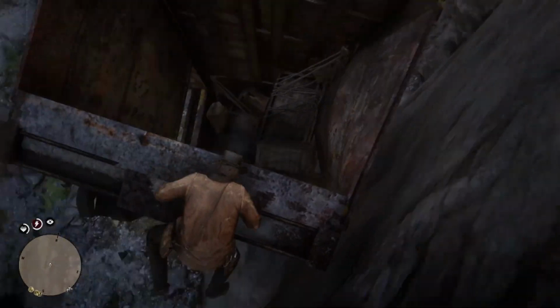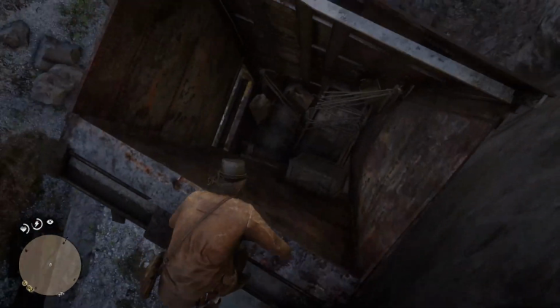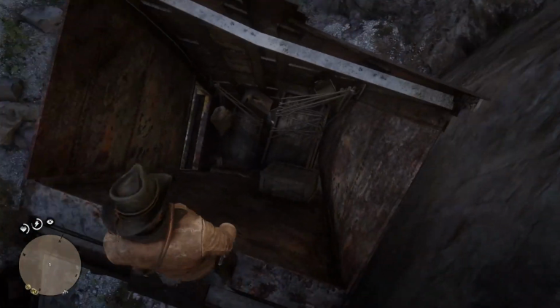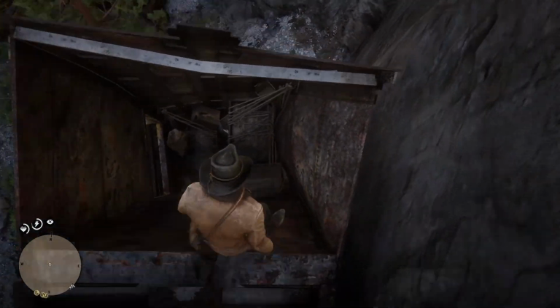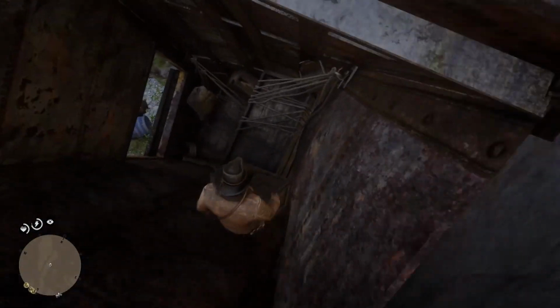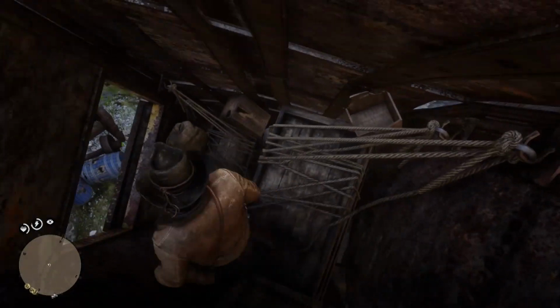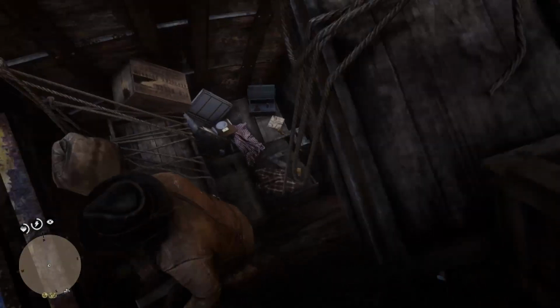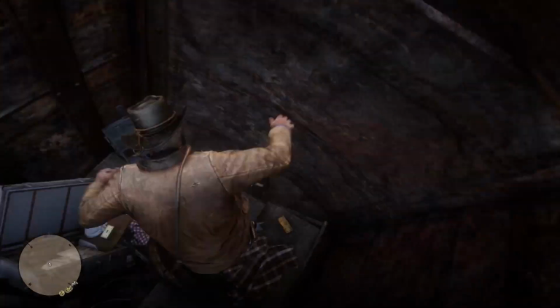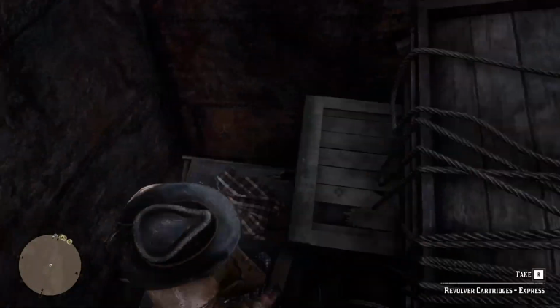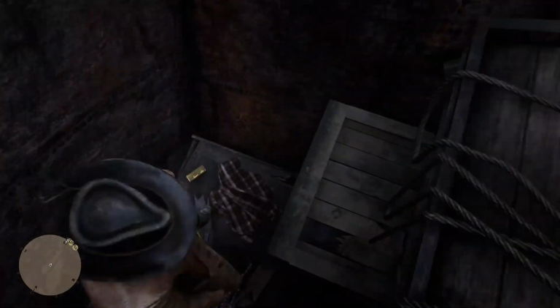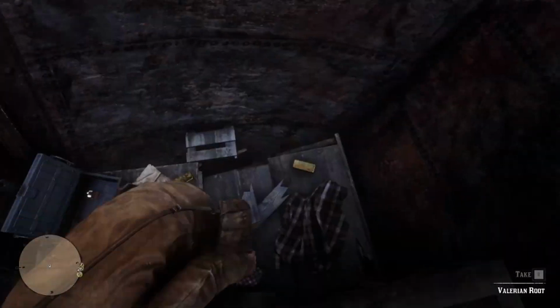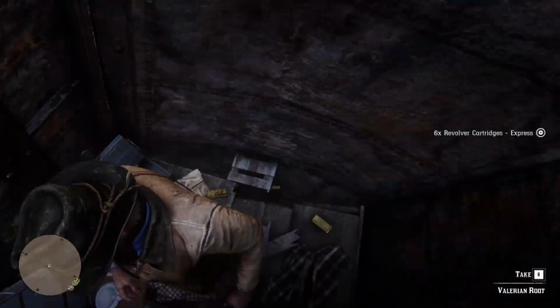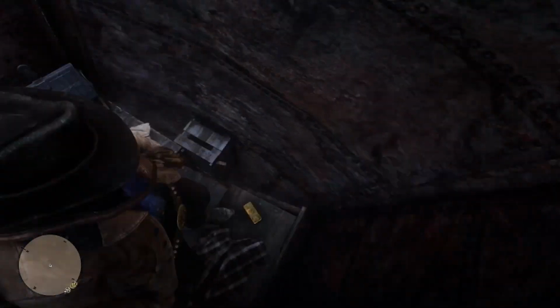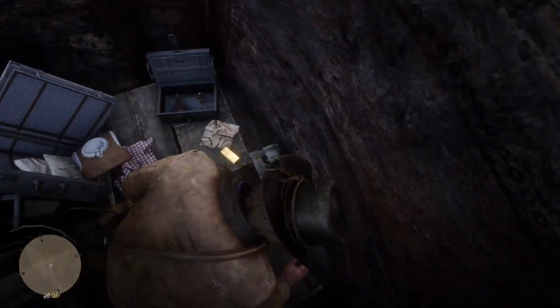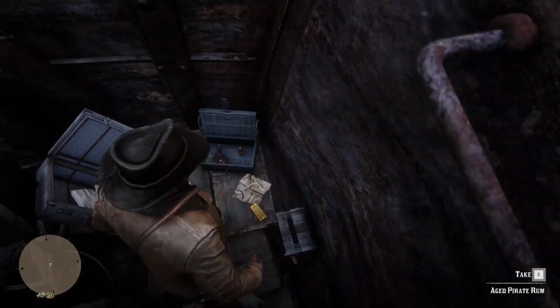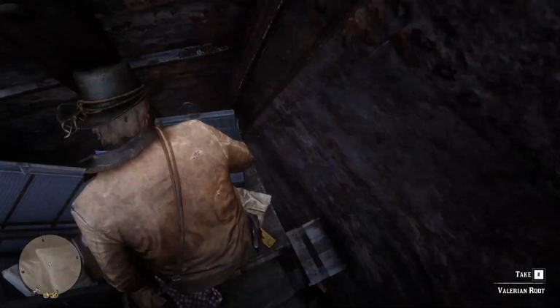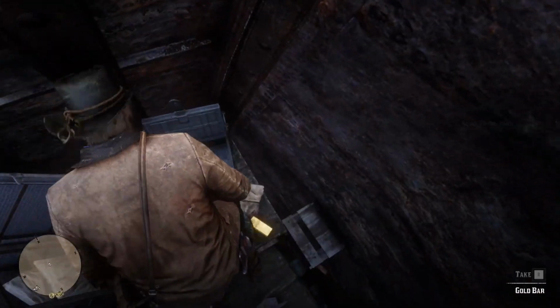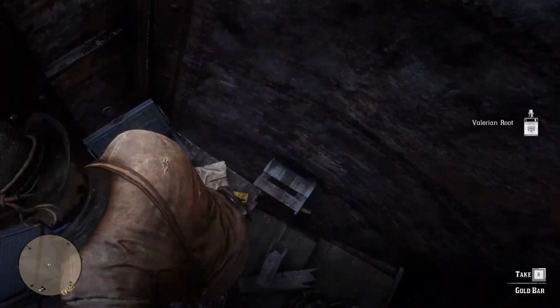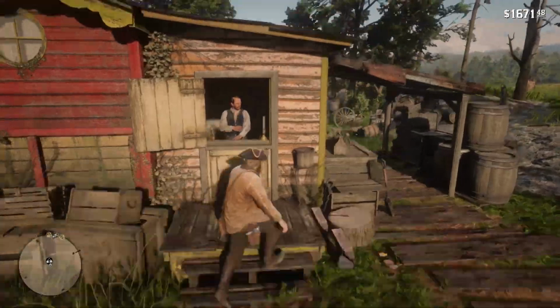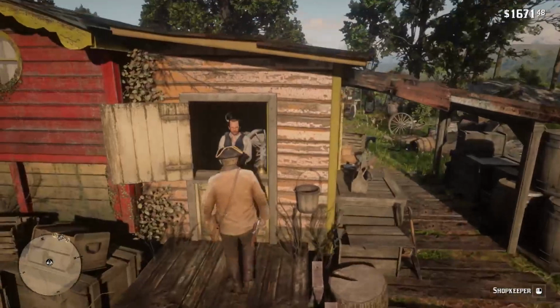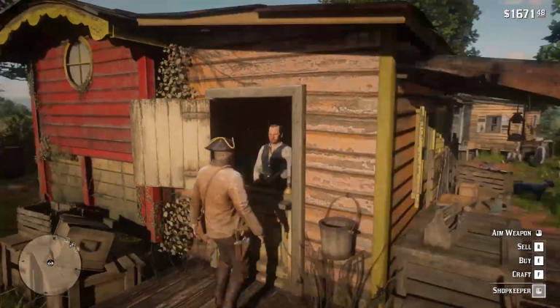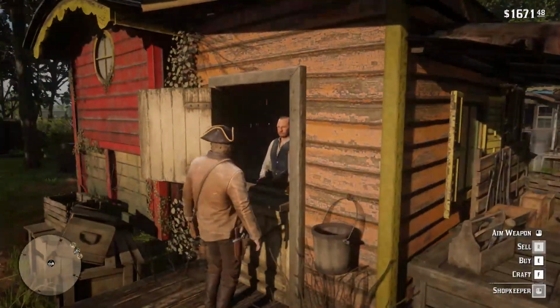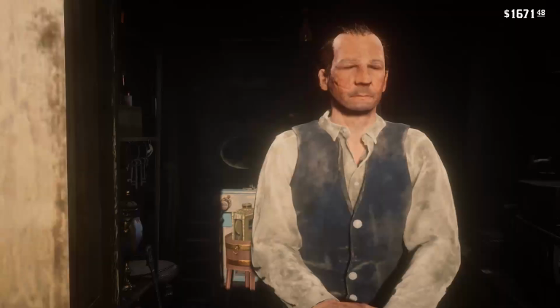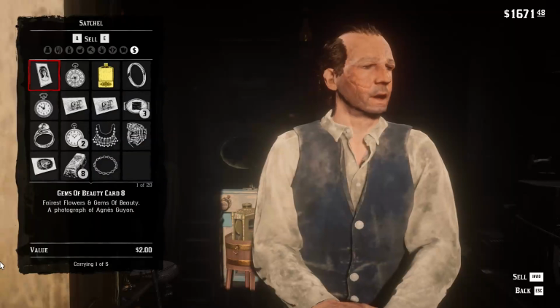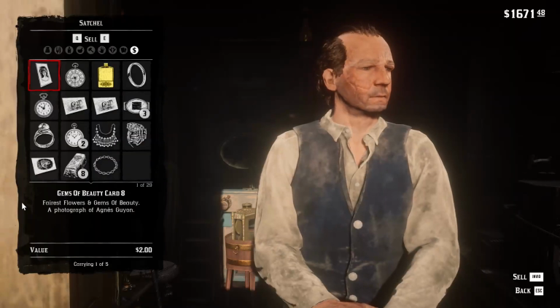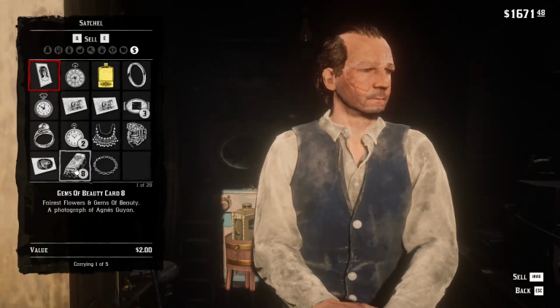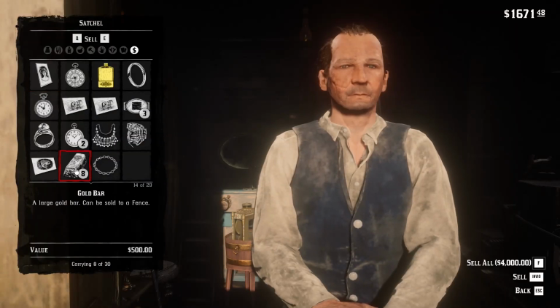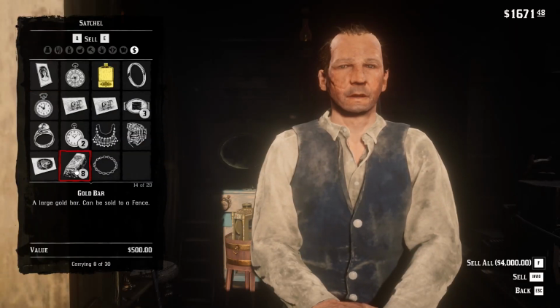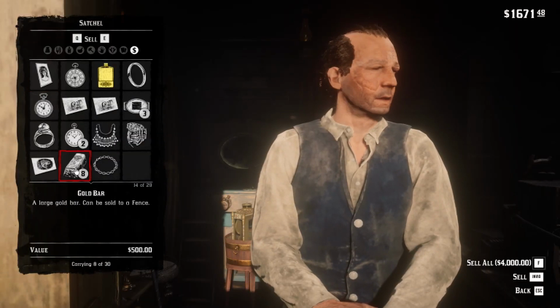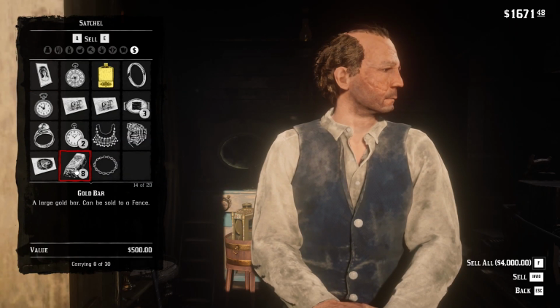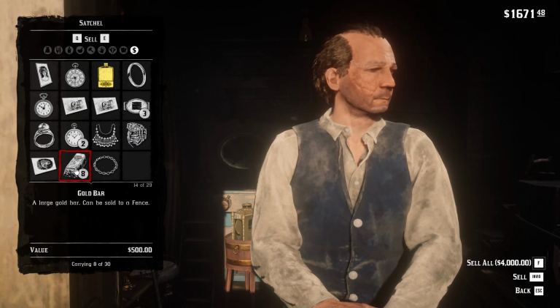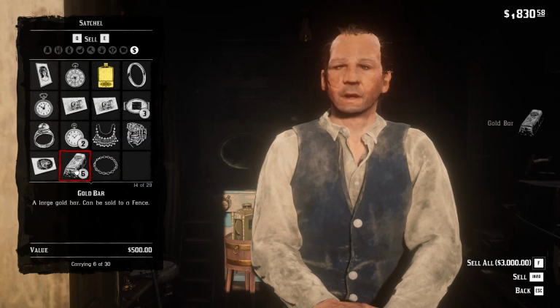Here, enter inside and go to the bottom of it, where you will find the treasure. At this point, go to any fence vendor and sell the gold bars in order to cash out the price.